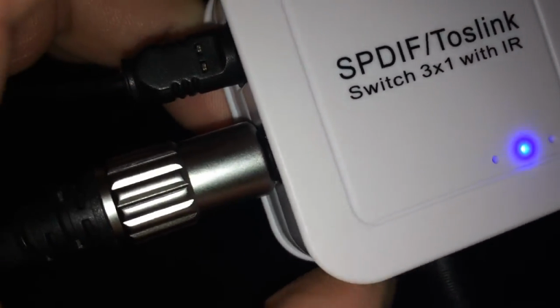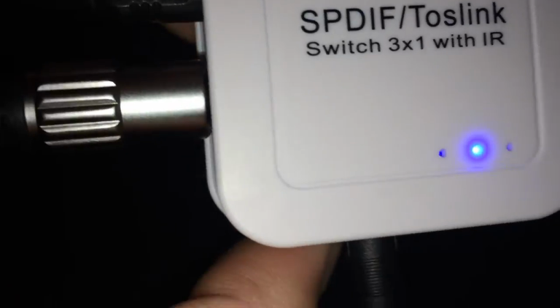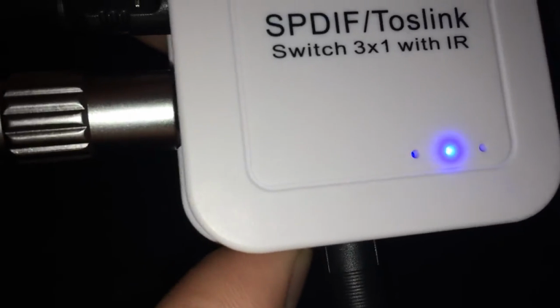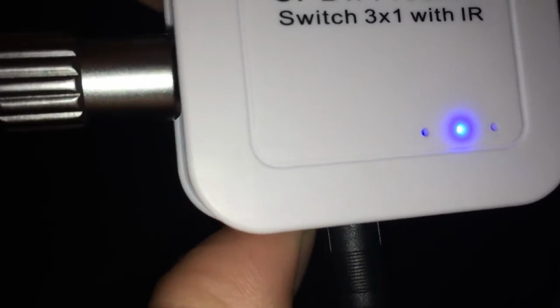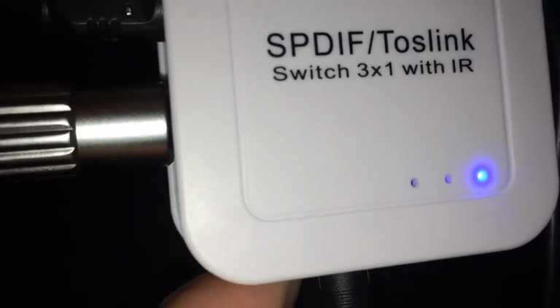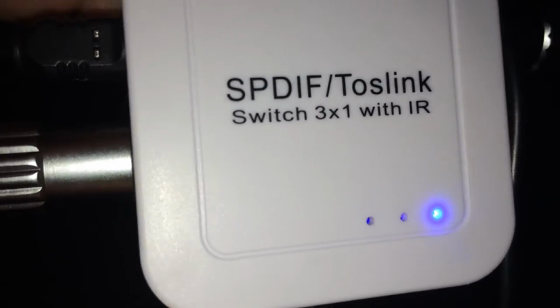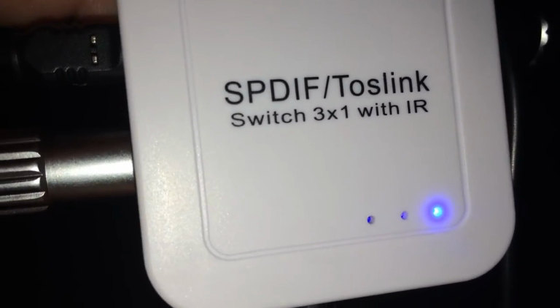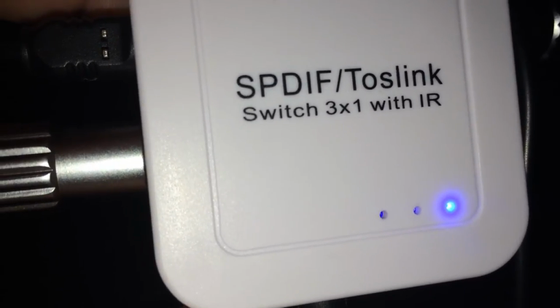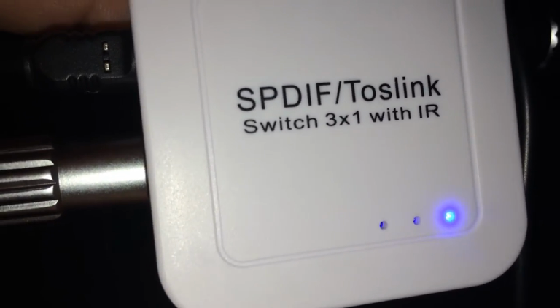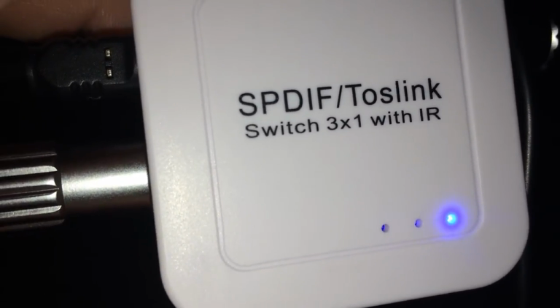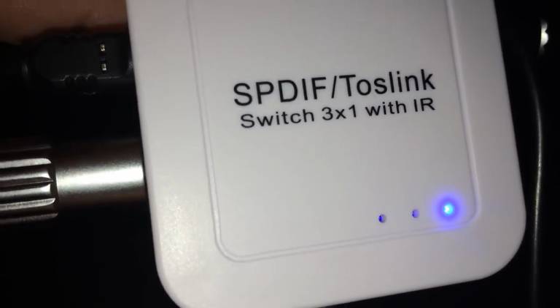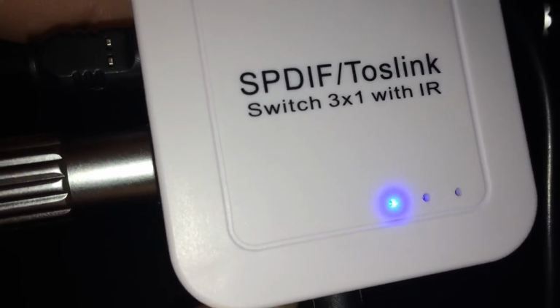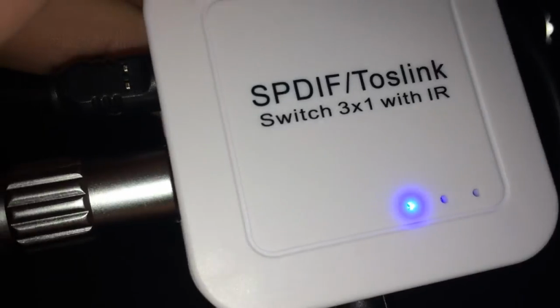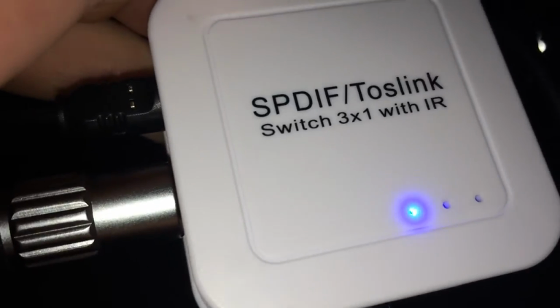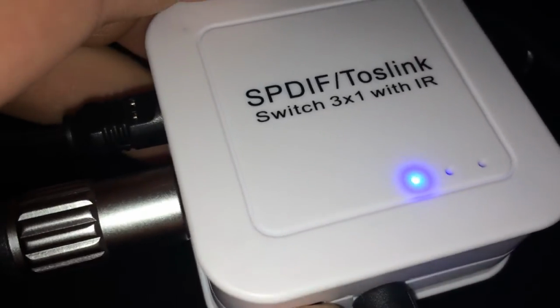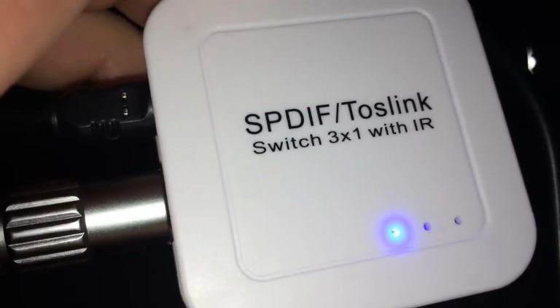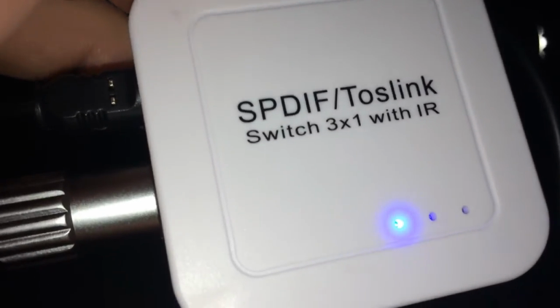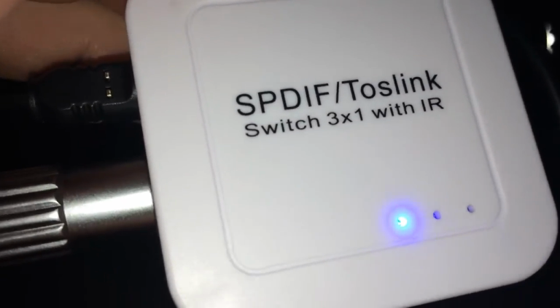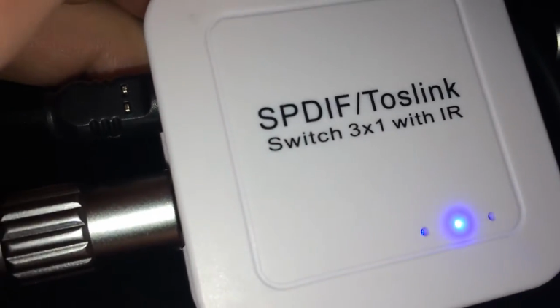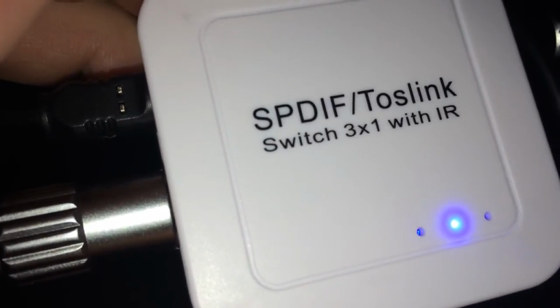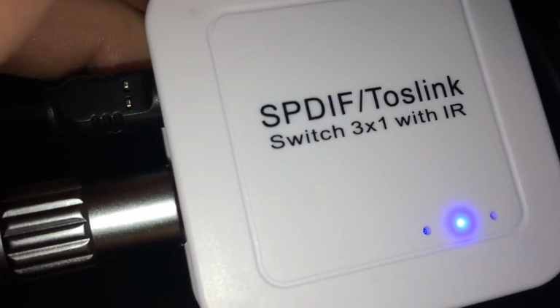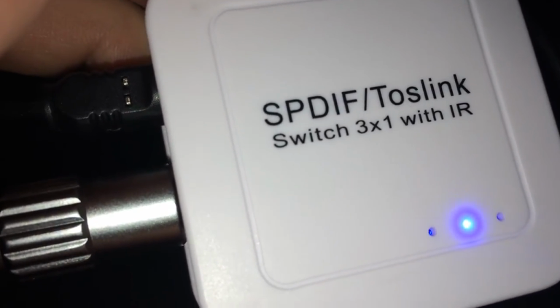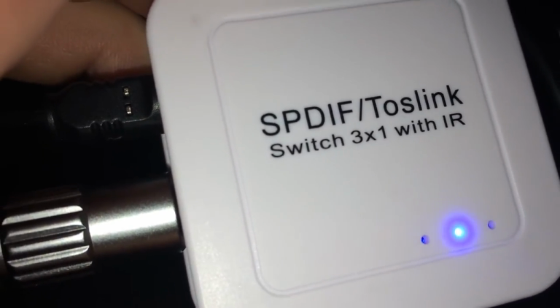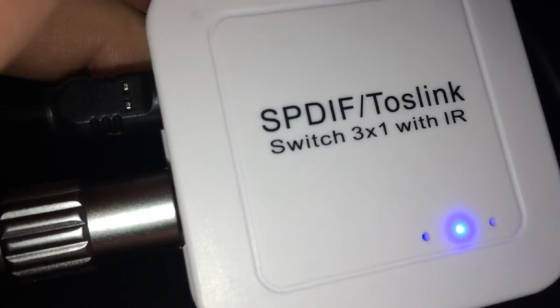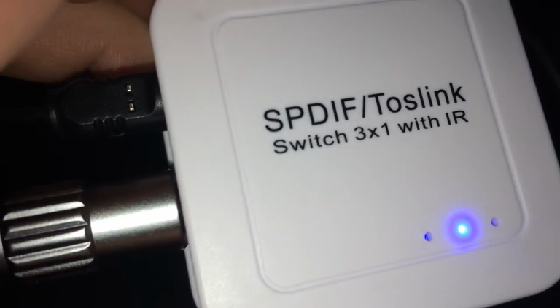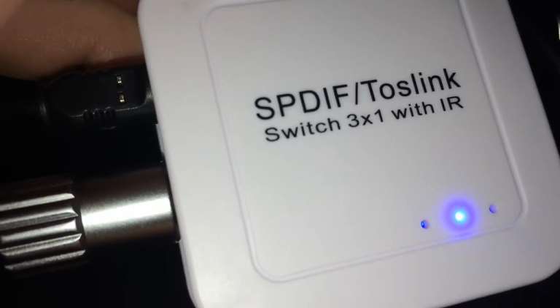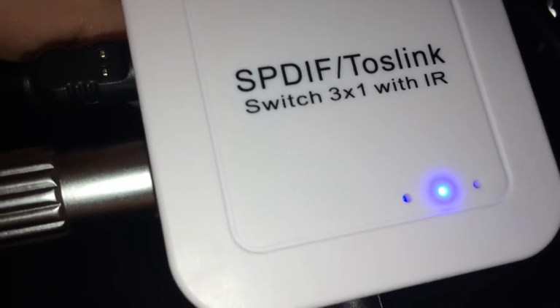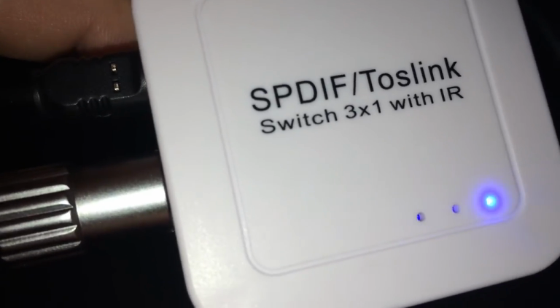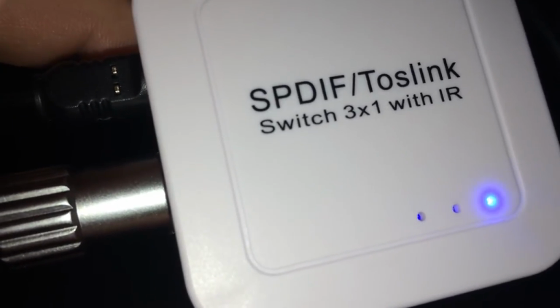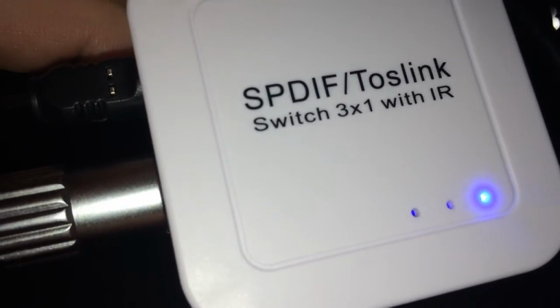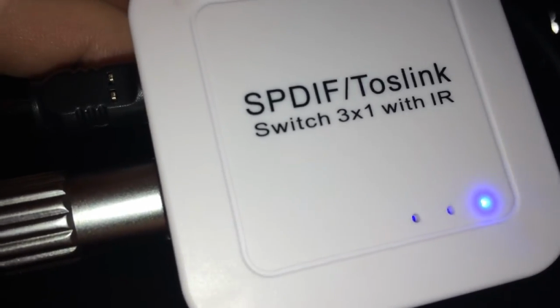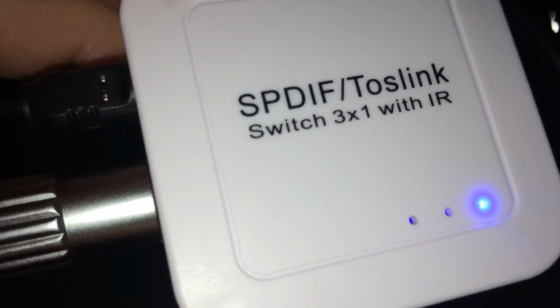It's tiny. You only got 3 inputs. So right now the TV is on 1, my other system — PS4 is on 2, and the other one will be my Apple TV.